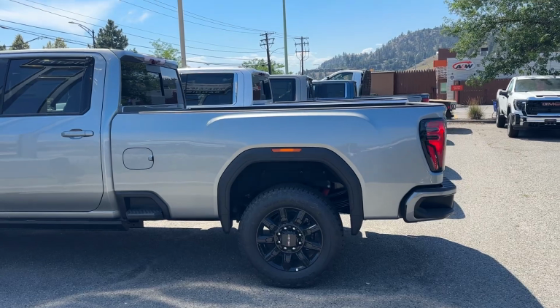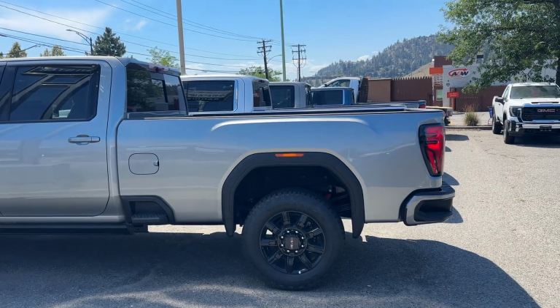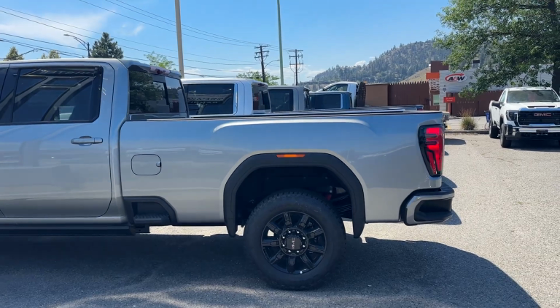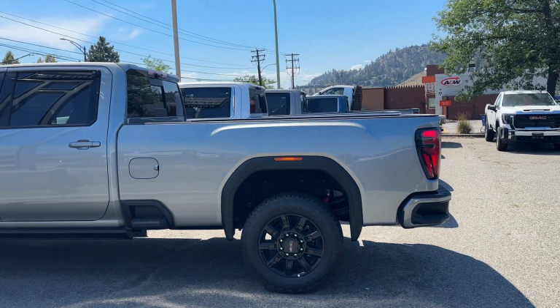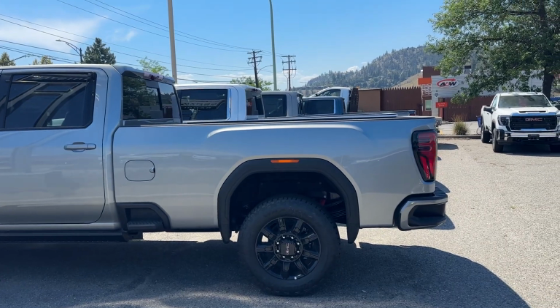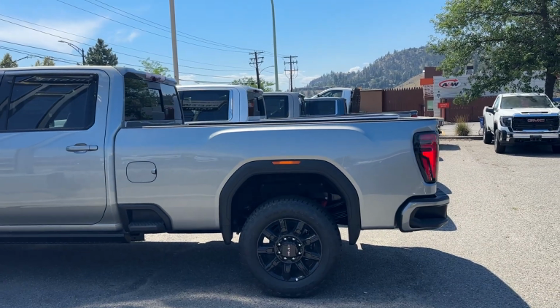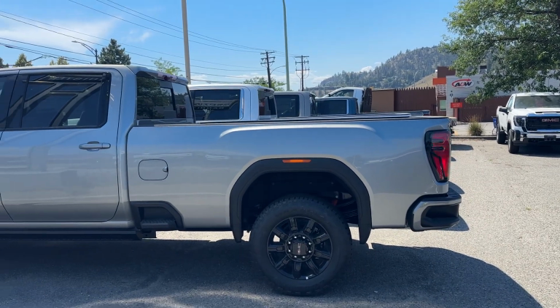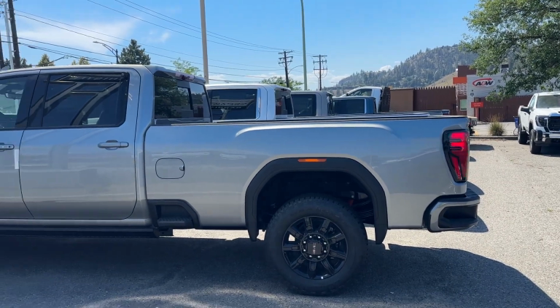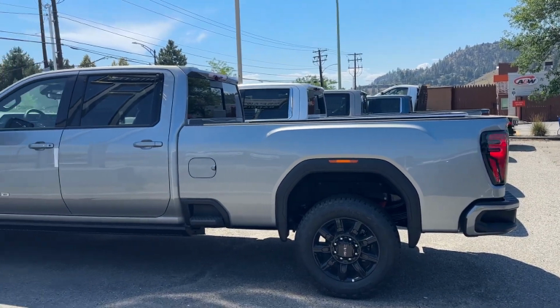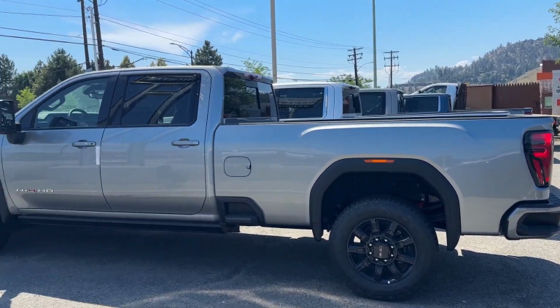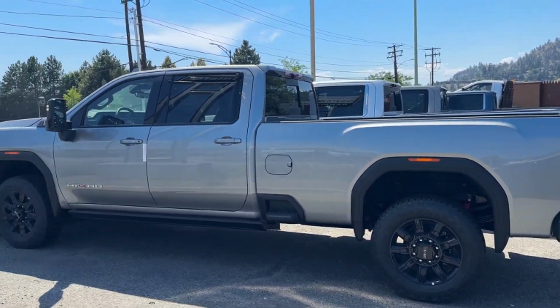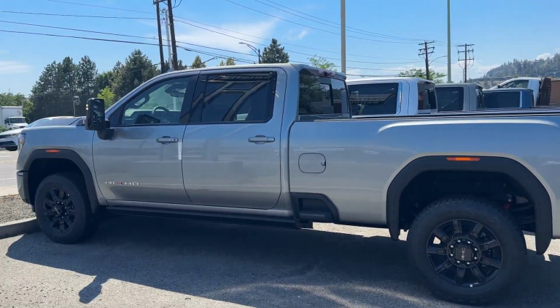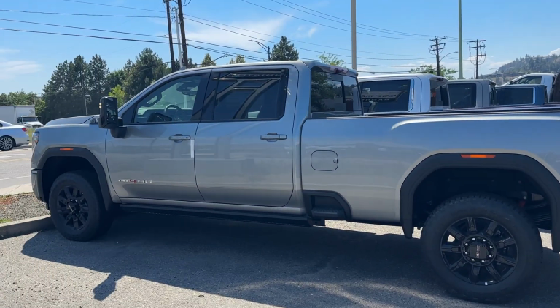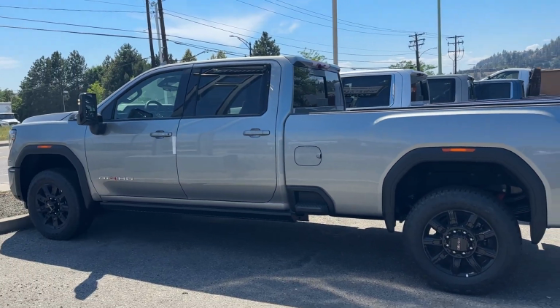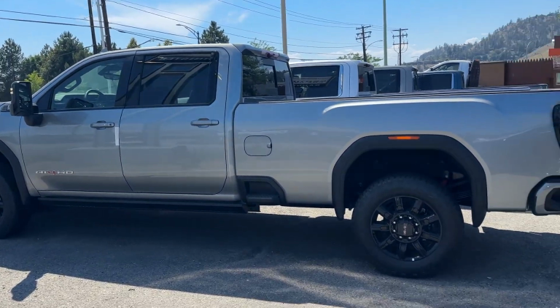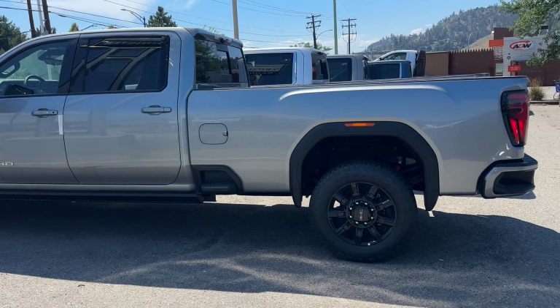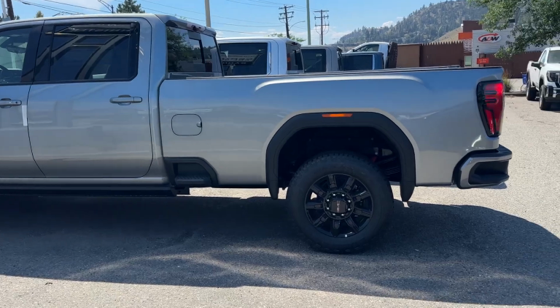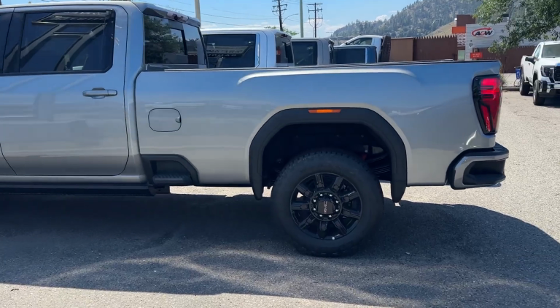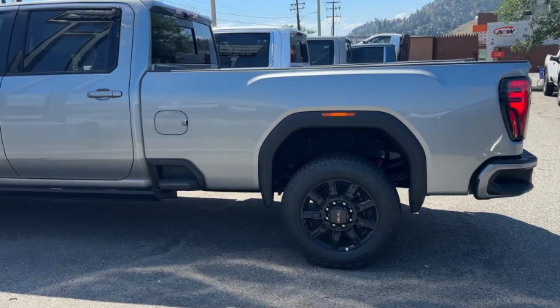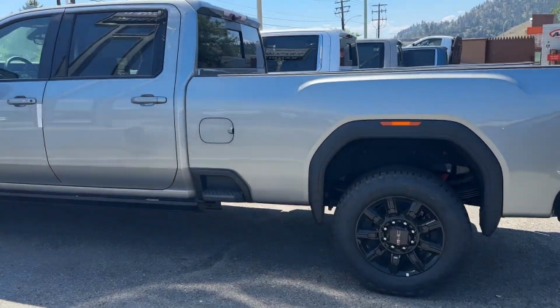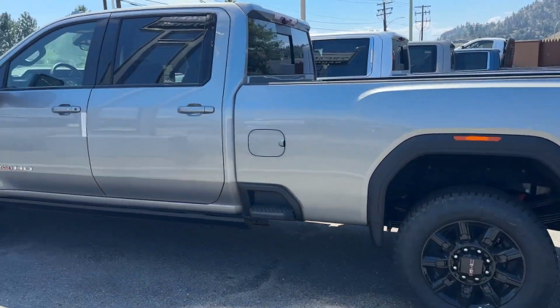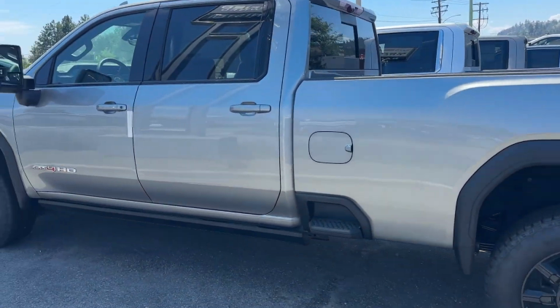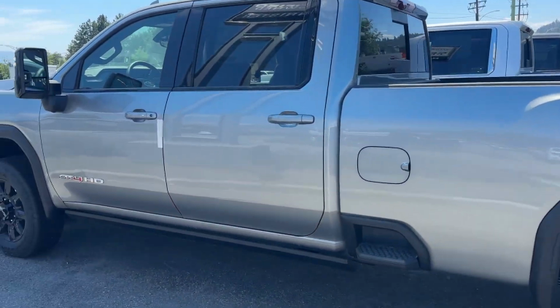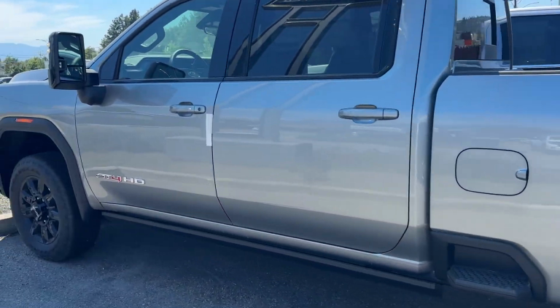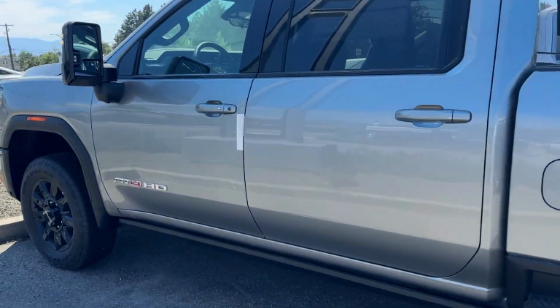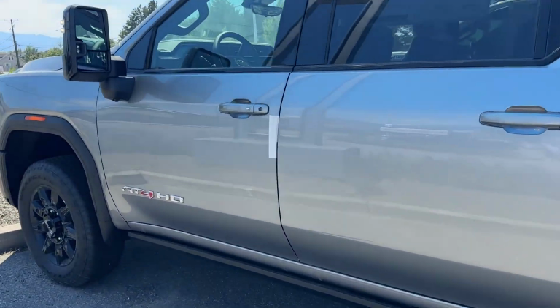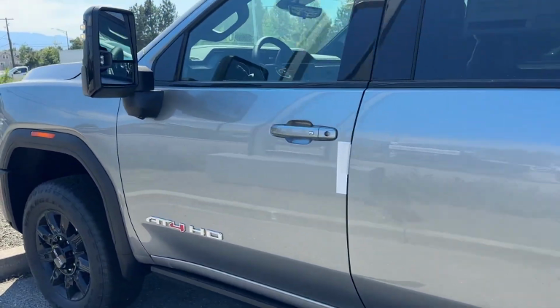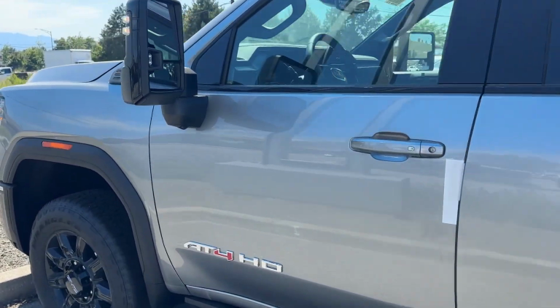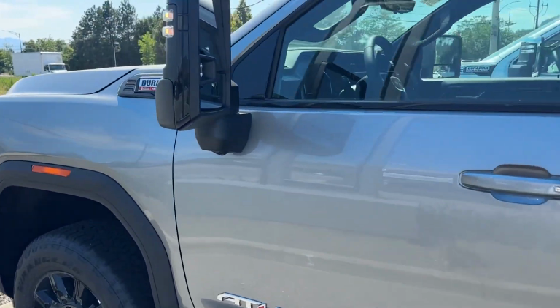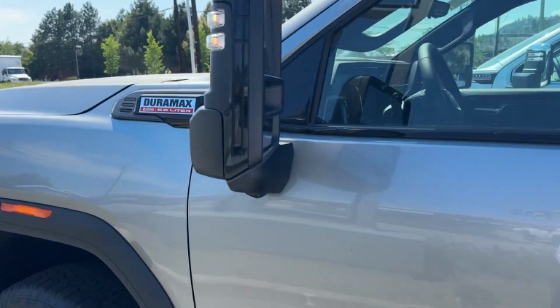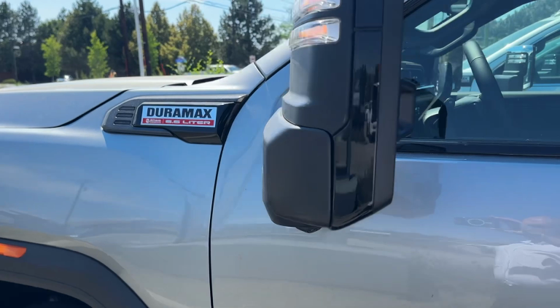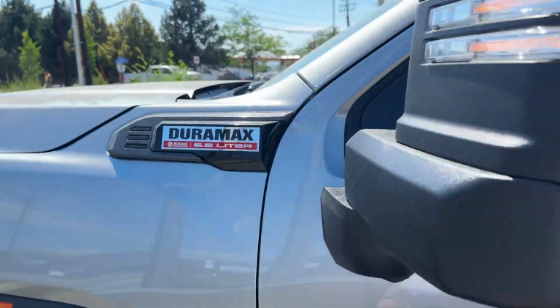That is definitely a long box. That's all 8 feet of box there. There's Crew Cab. This is the AT4 HD Duramax.